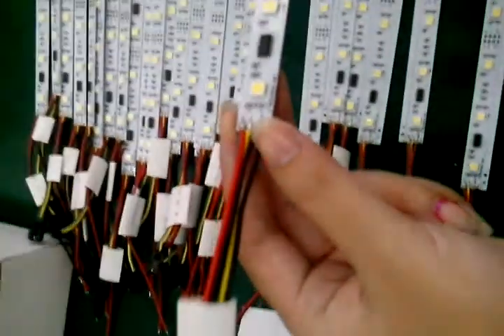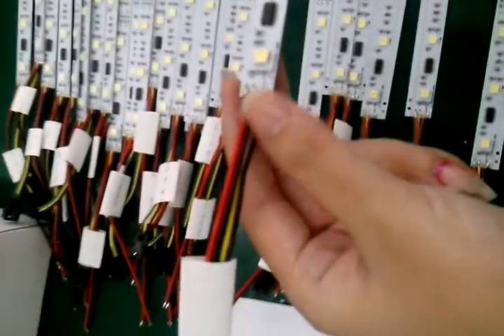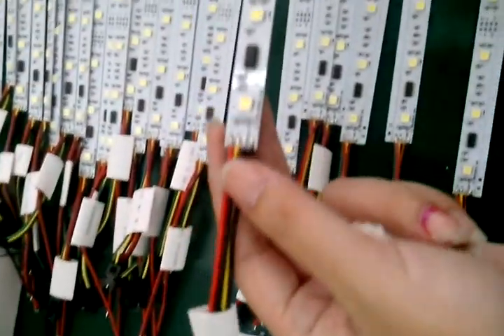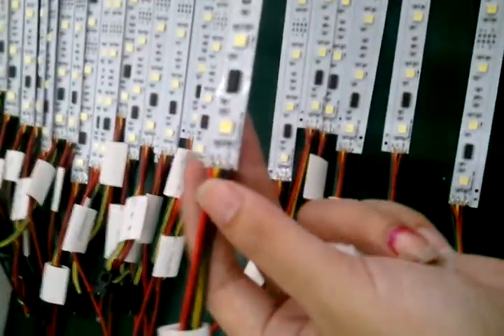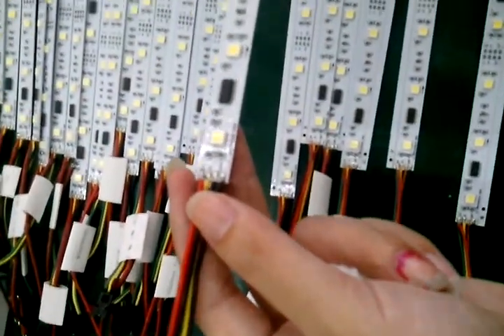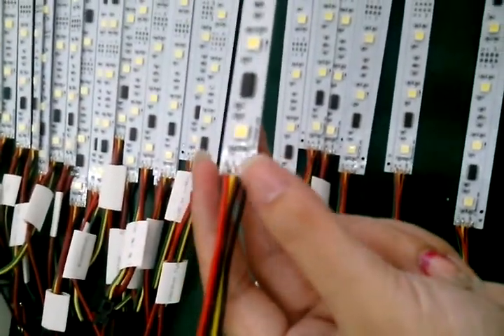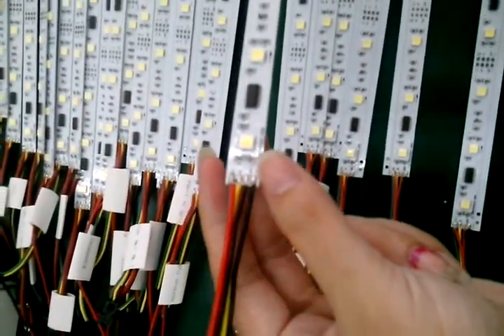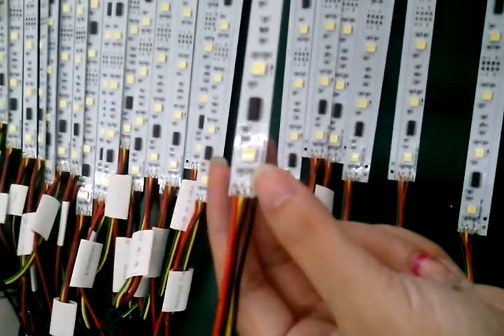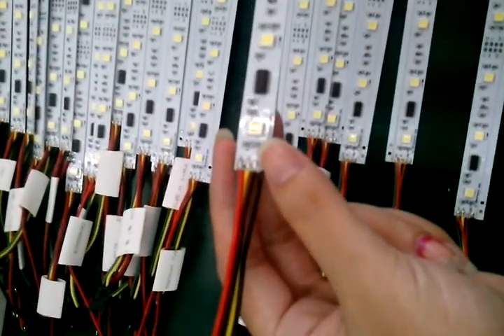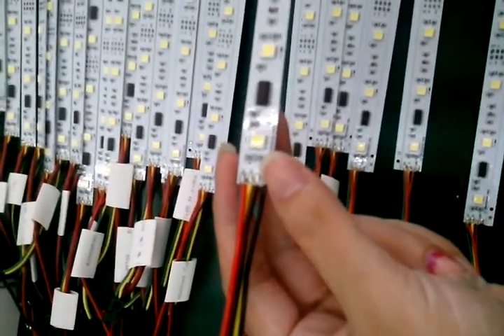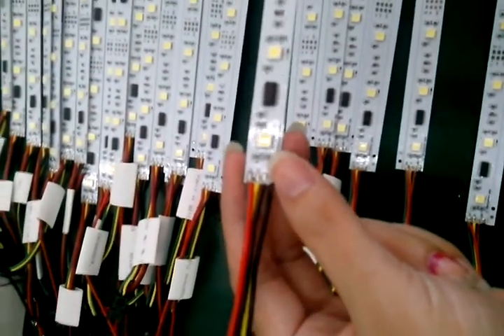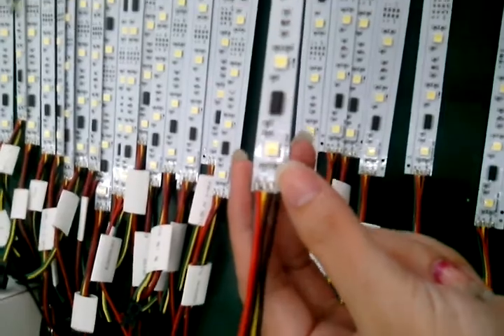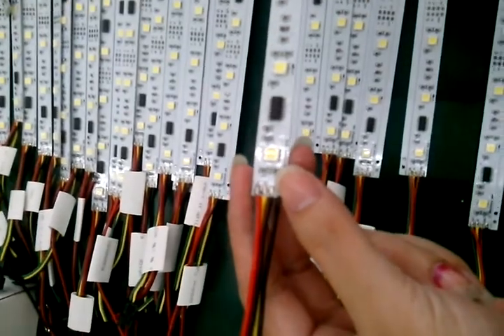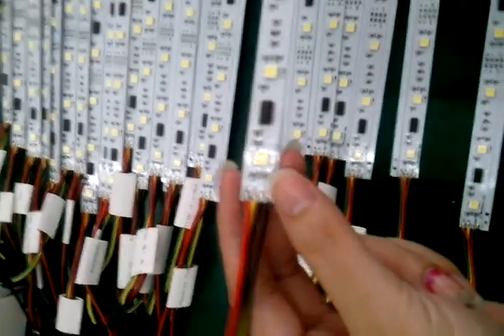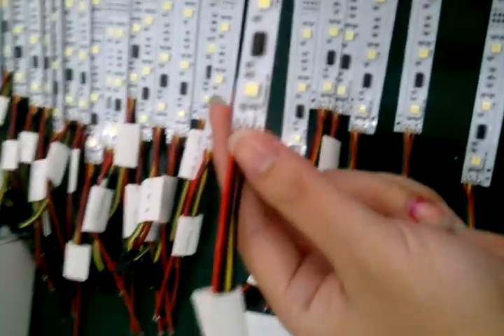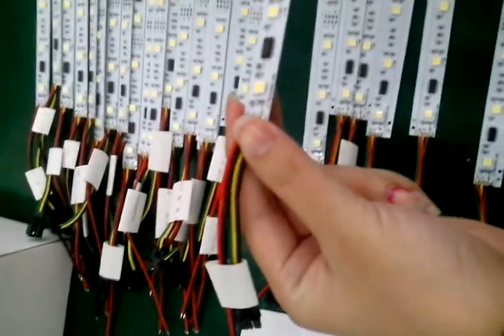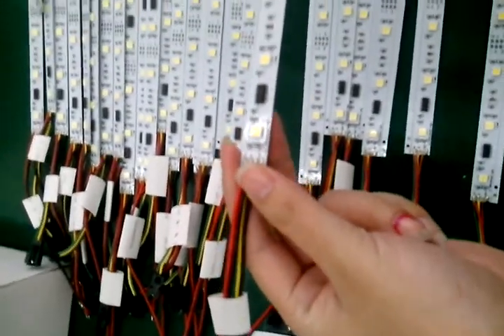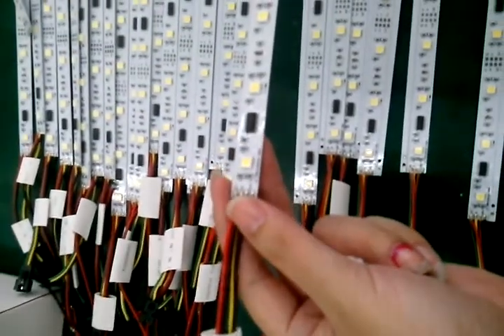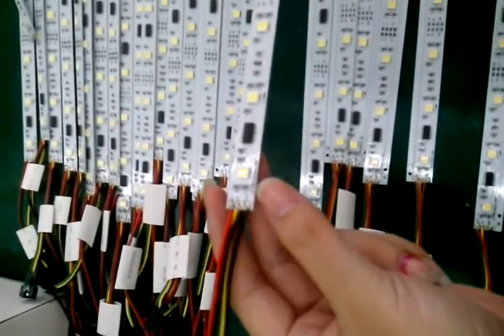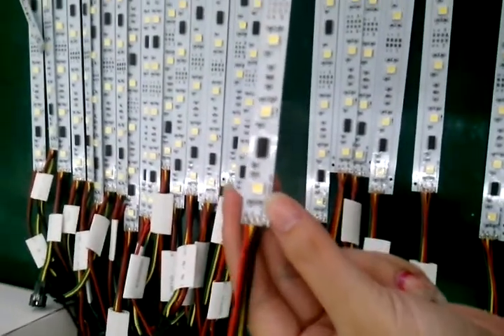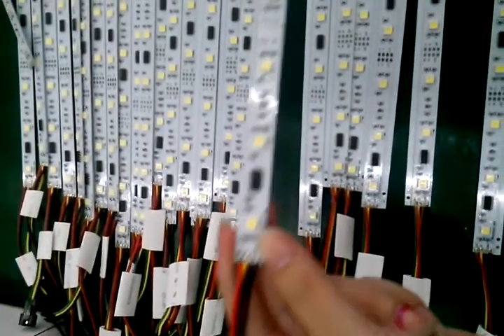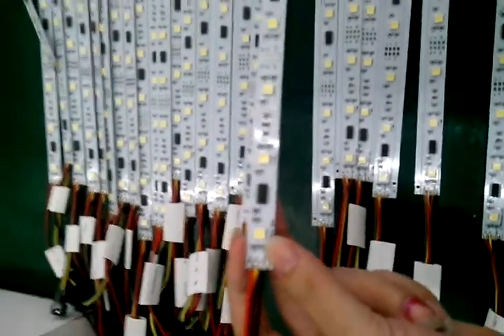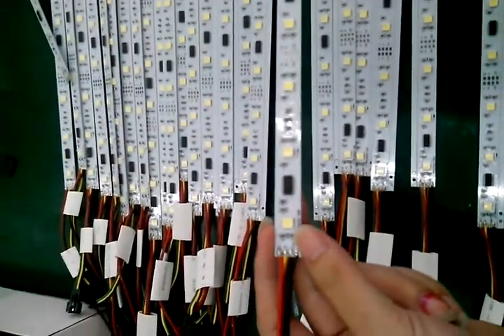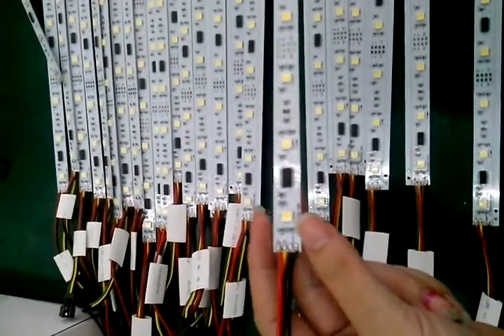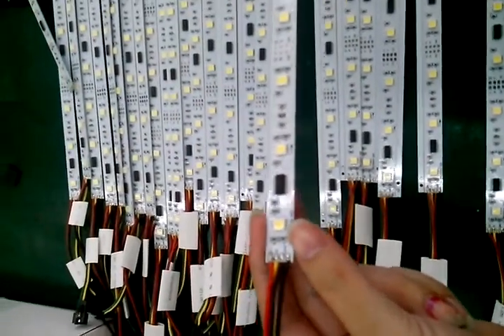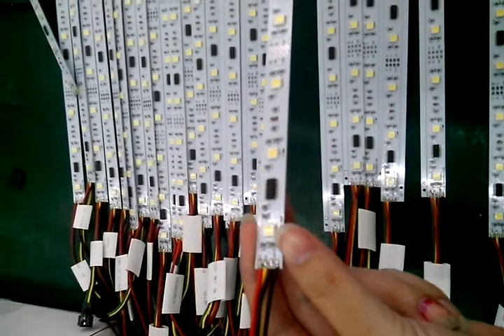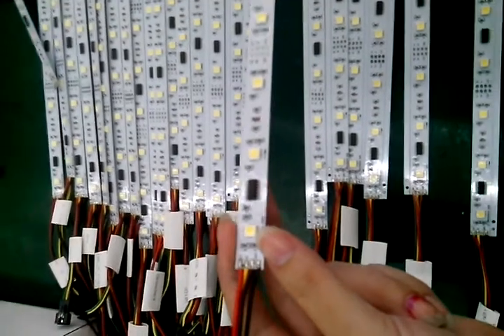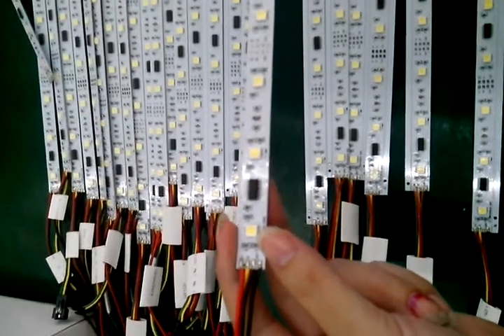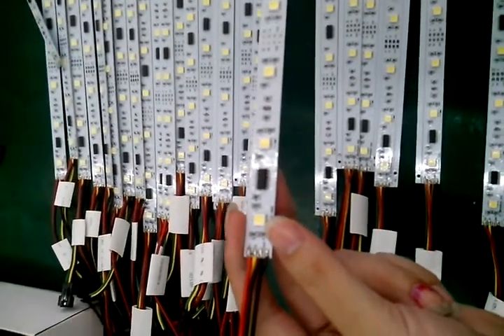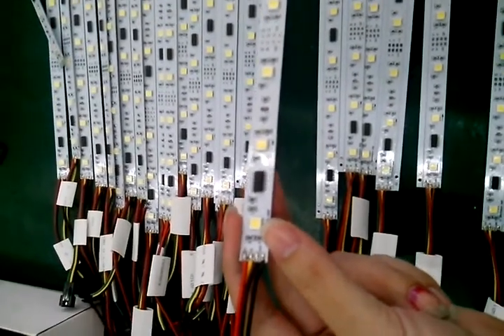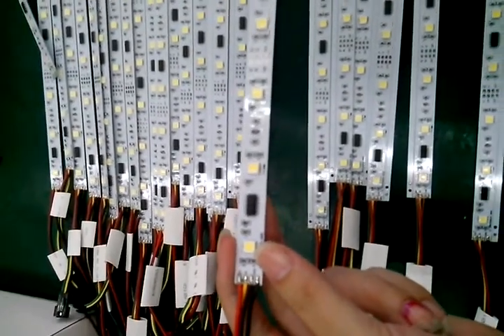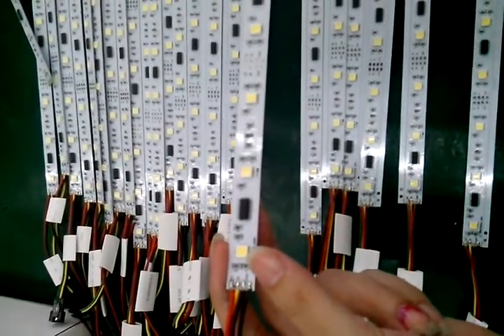Hello, this is our digital LED strip TM1809. This LED strip is used for a red box. If you have a red project, please let me know.